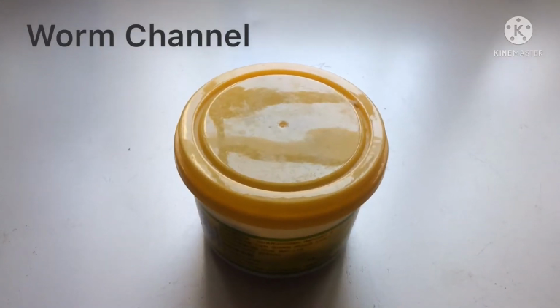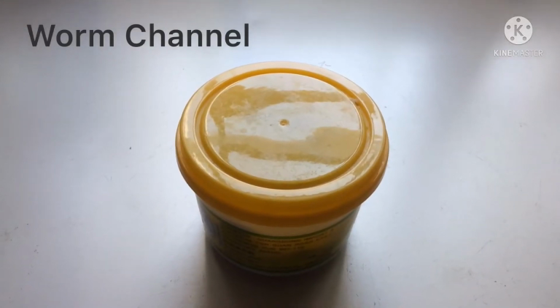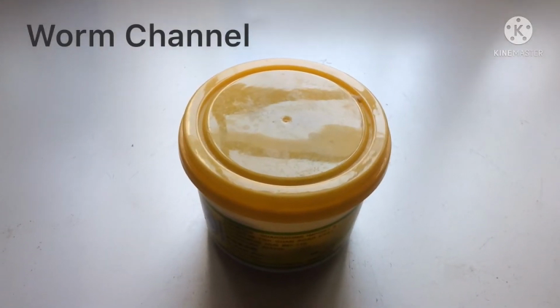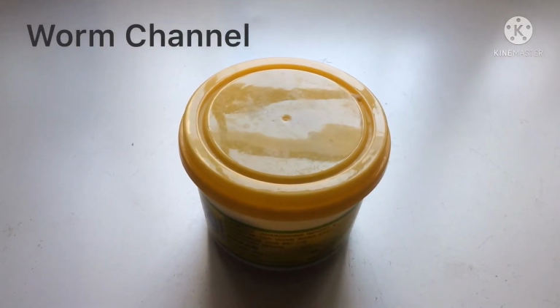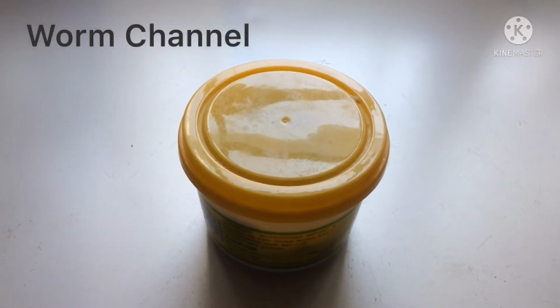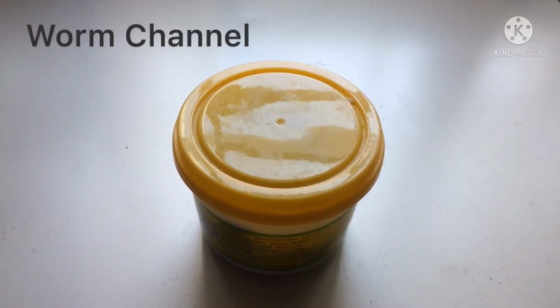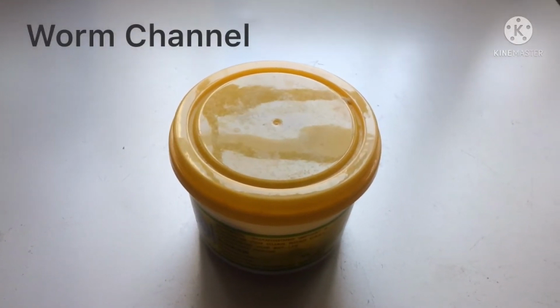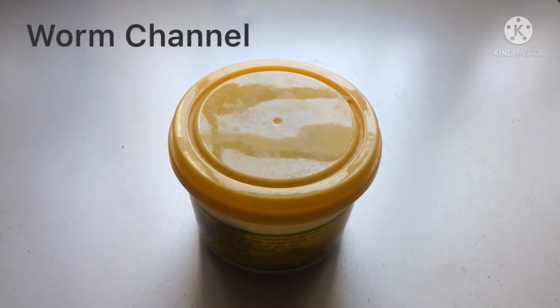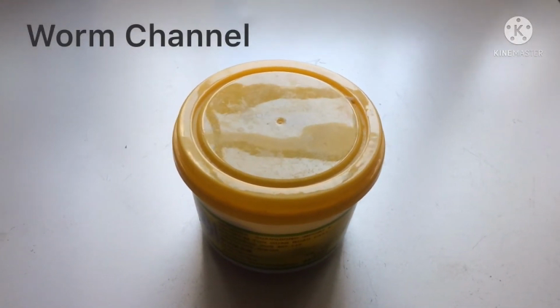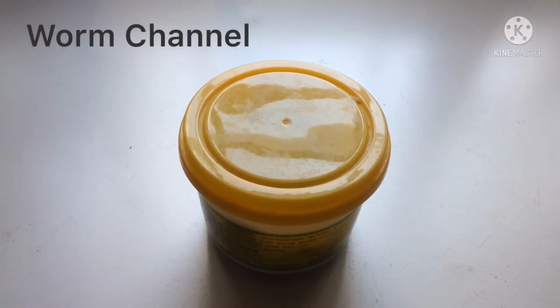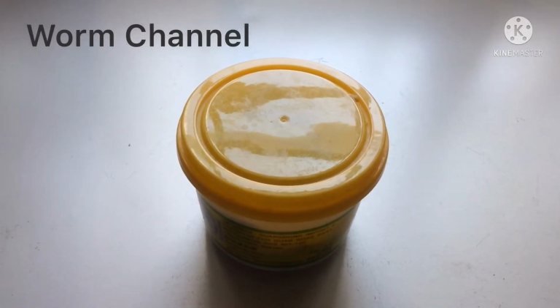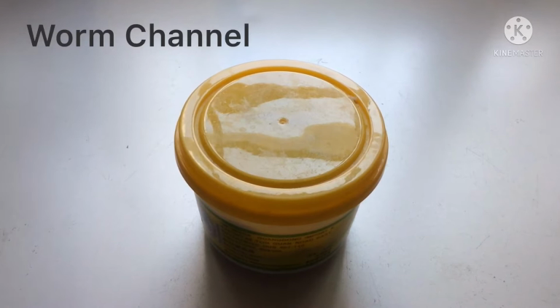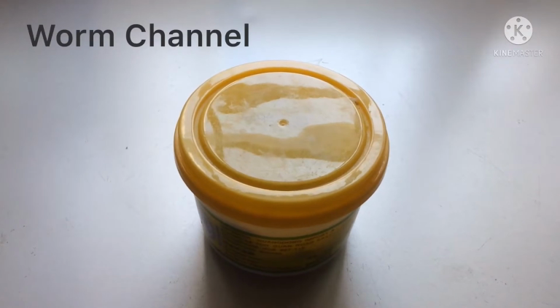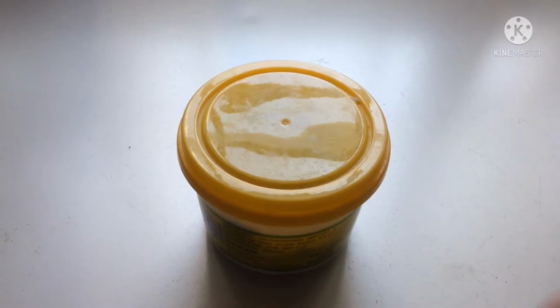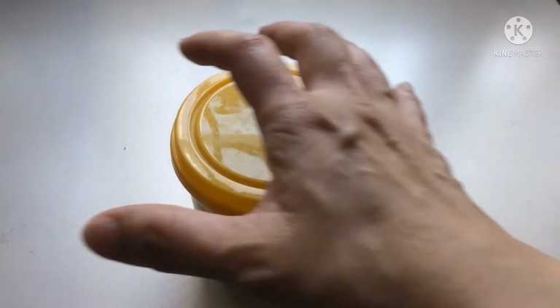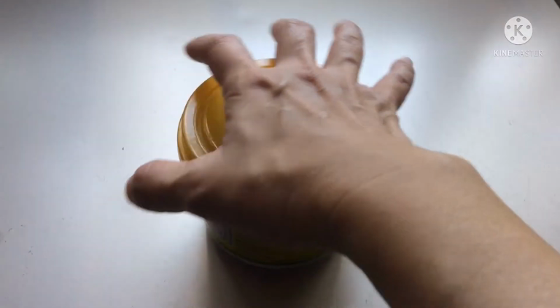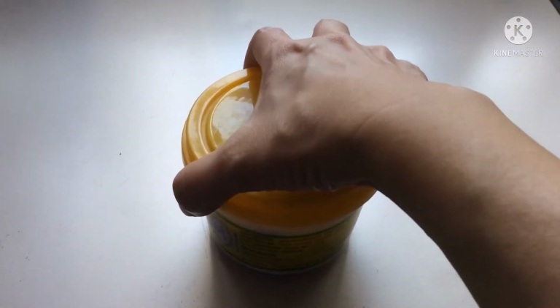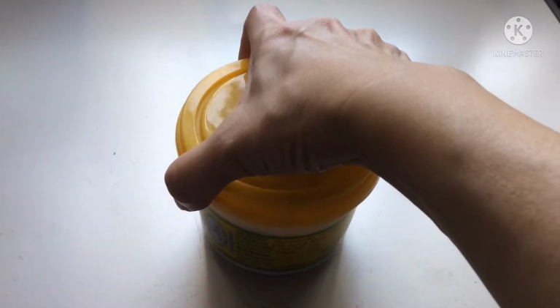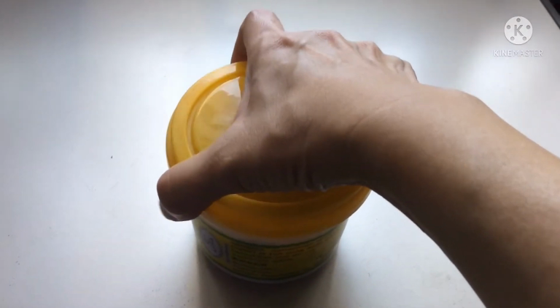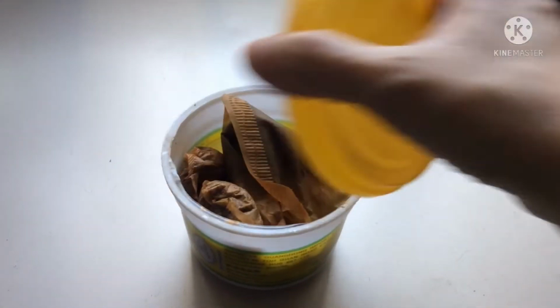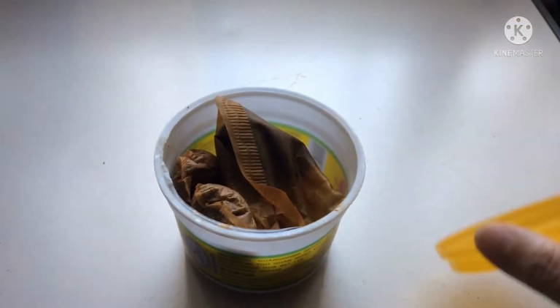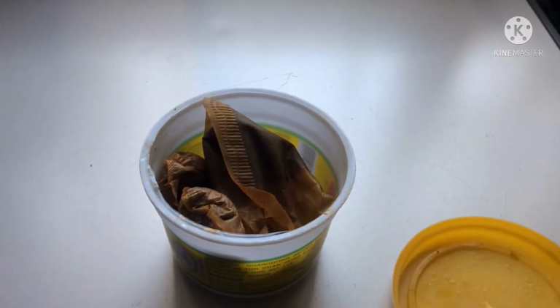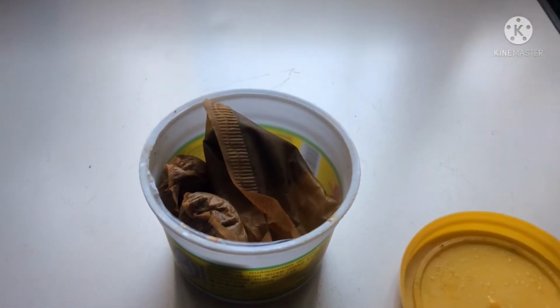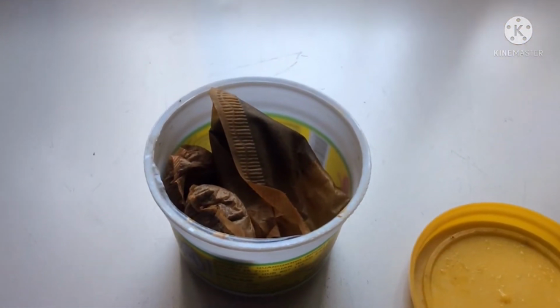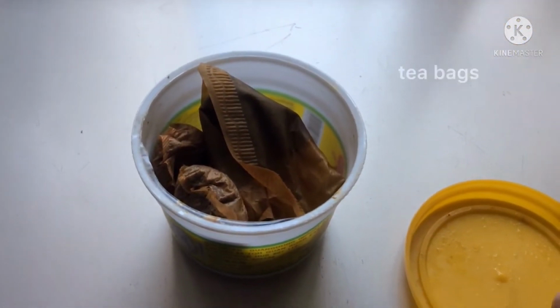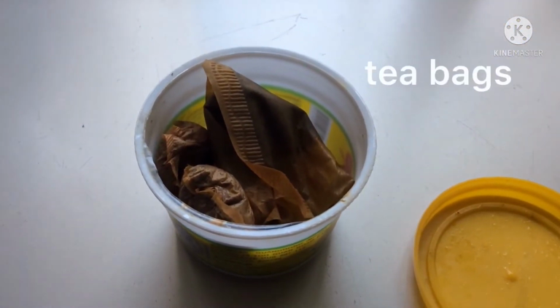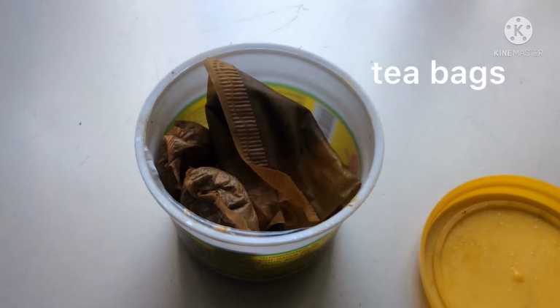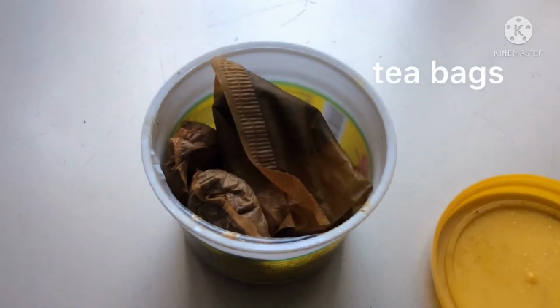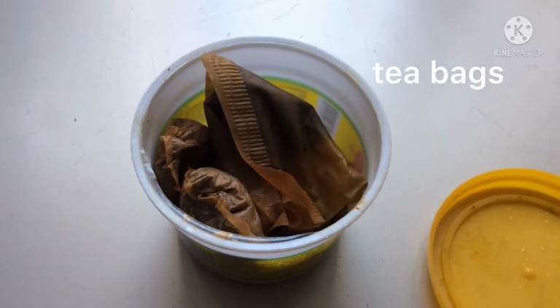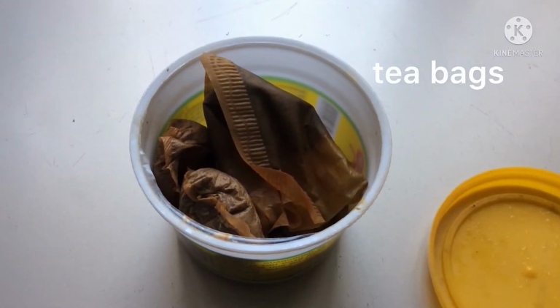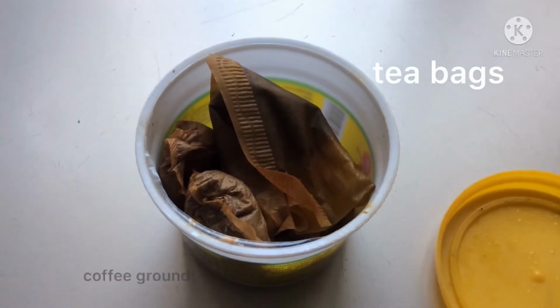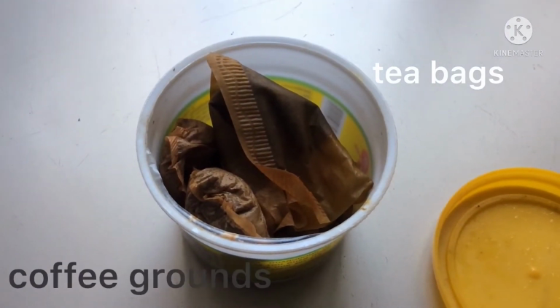Hello, welcome back to my worm channel. I just want to show you what I feed worms. Inside this container is my collection of tea bags and ground coffee.